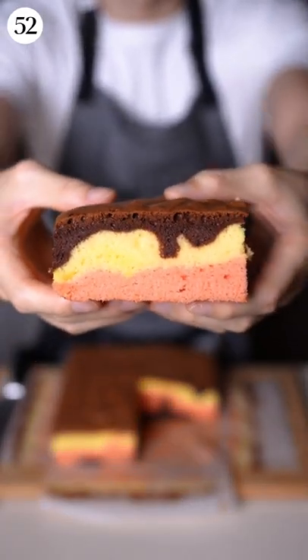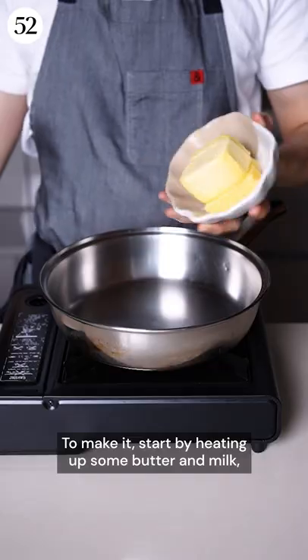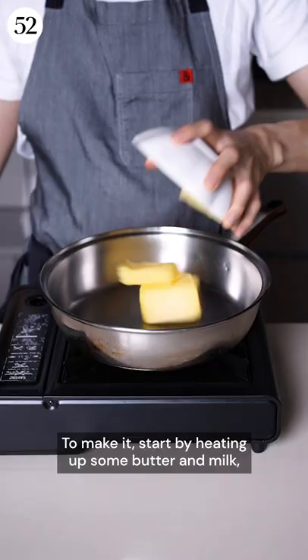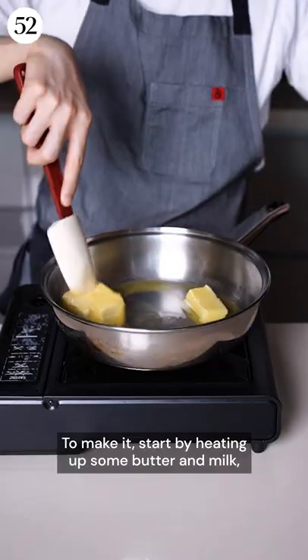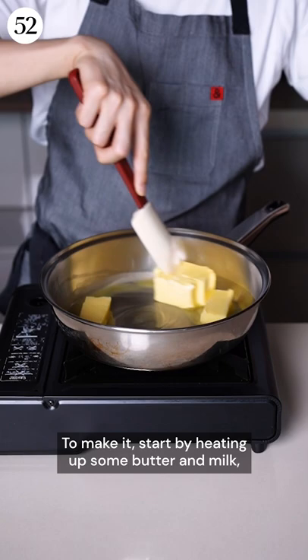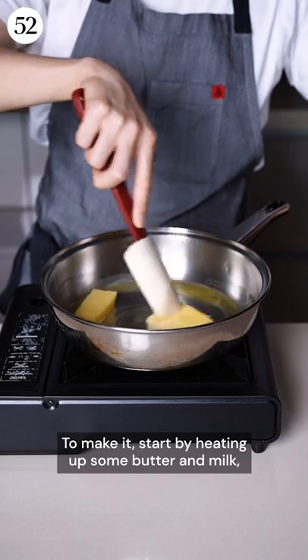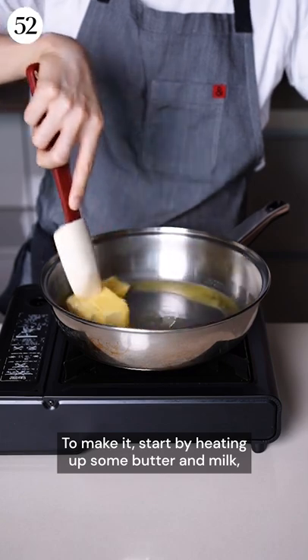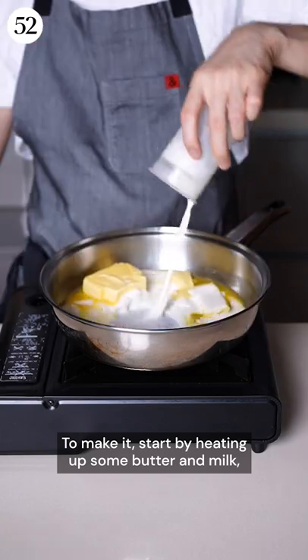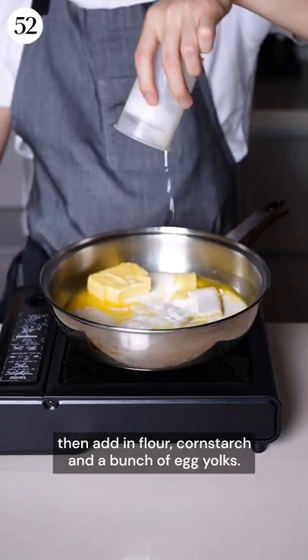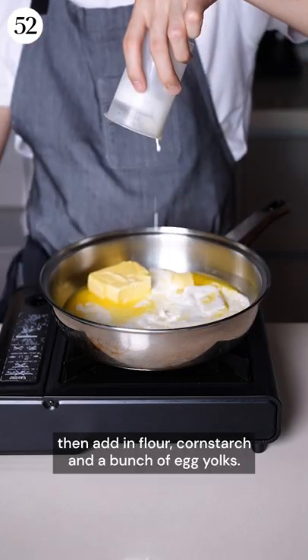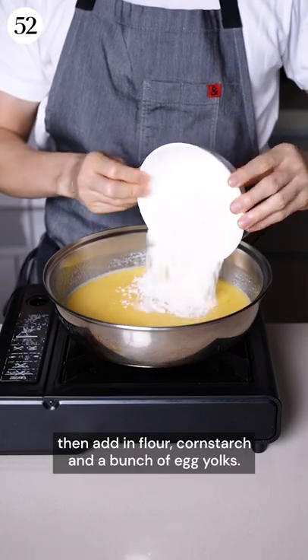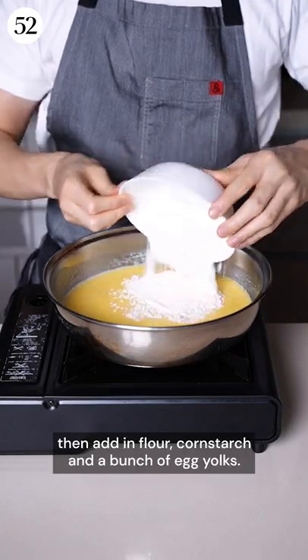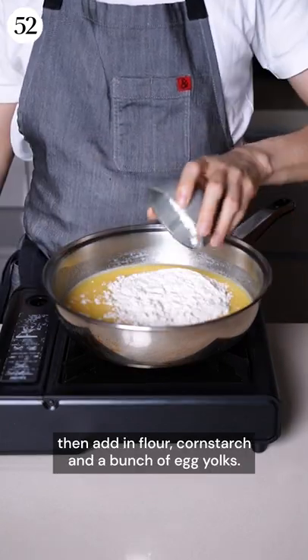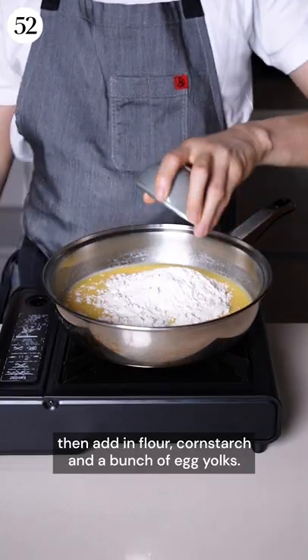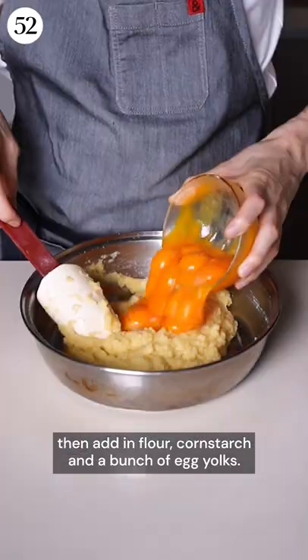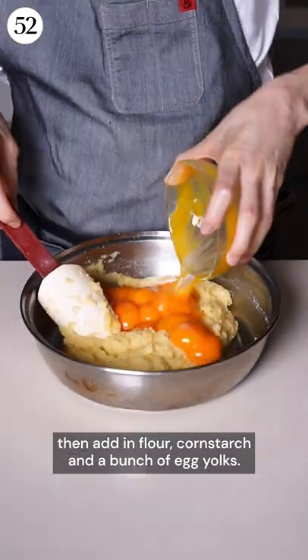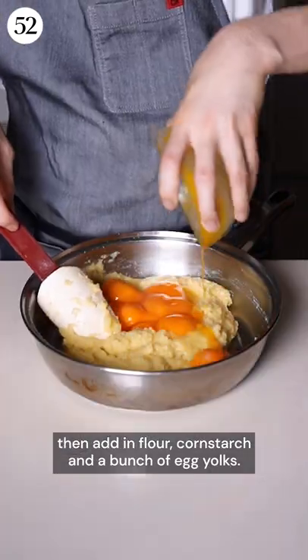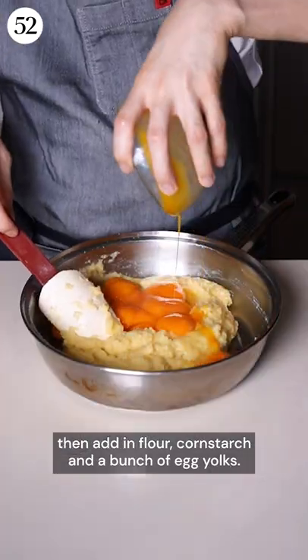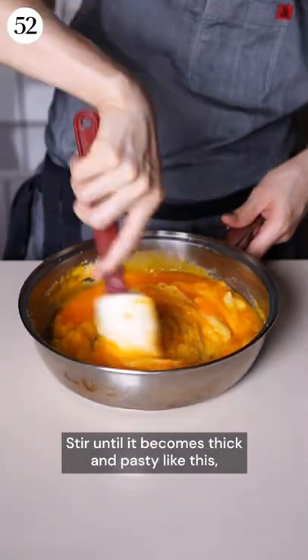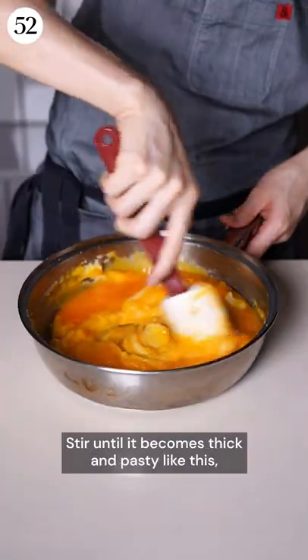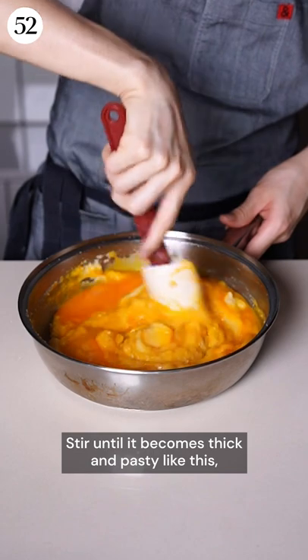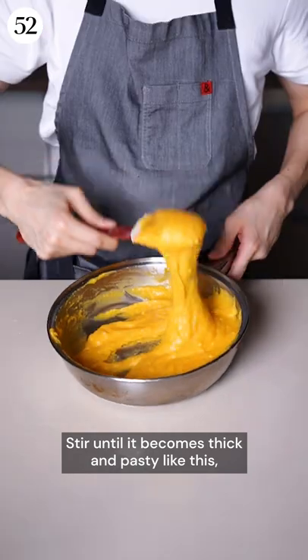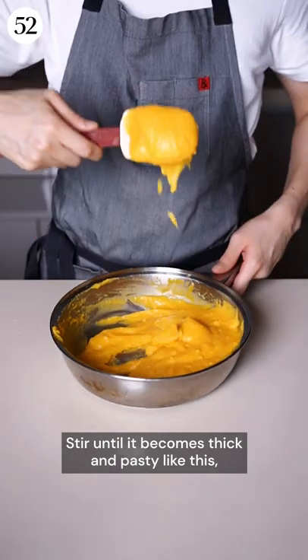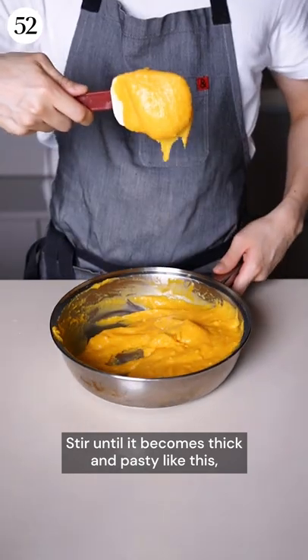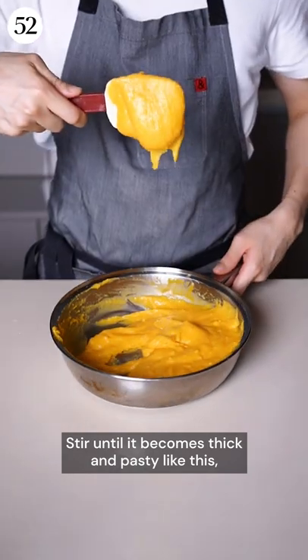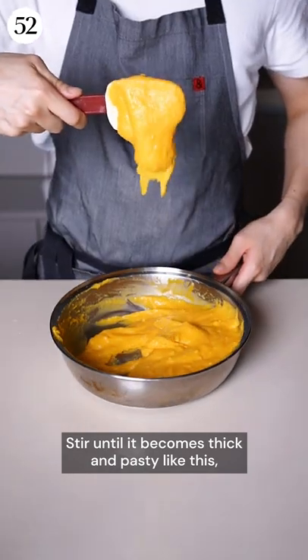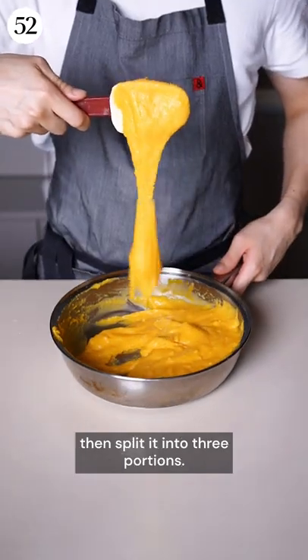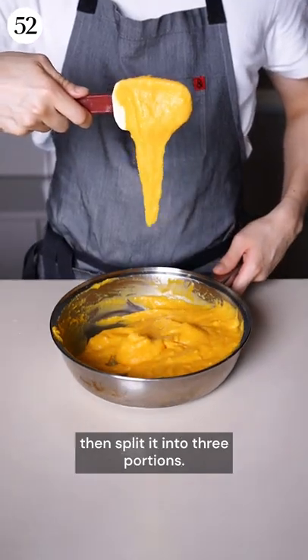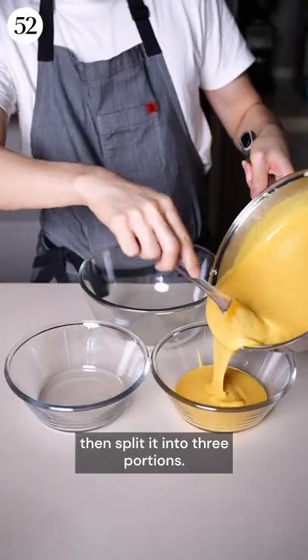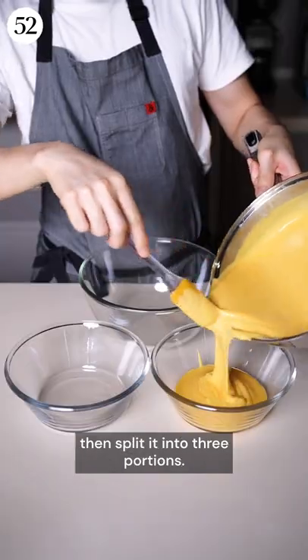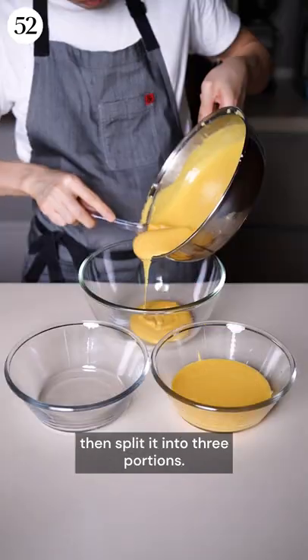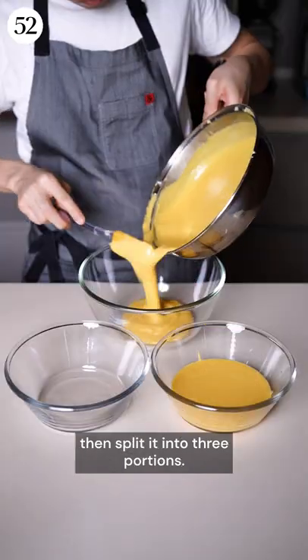To make it, start by heating up some butter and milk, then add in flour, cornstarch, and a bunch of egg yolks. Stir until it becomes thick and pasty like this, then split it into three portions.